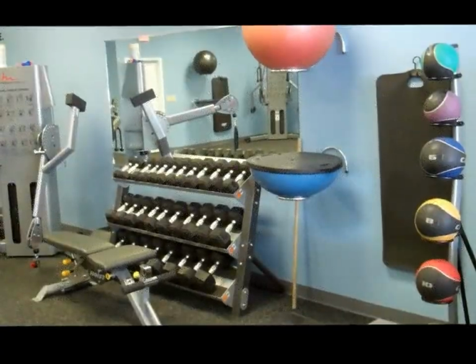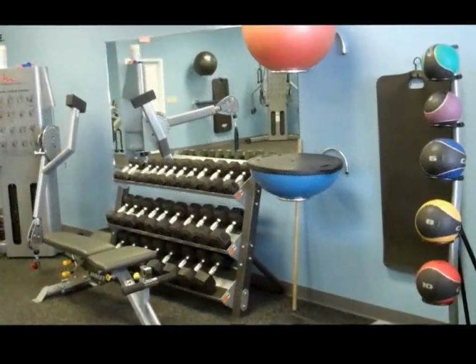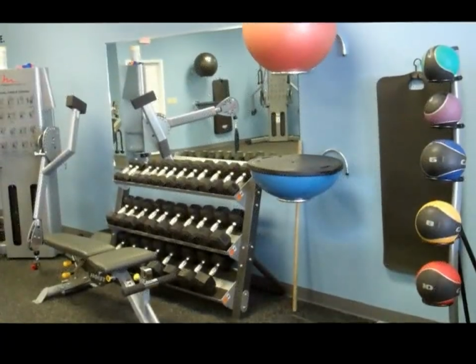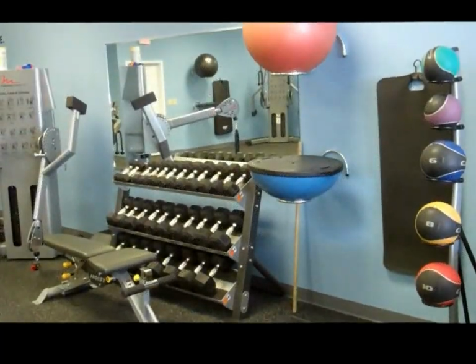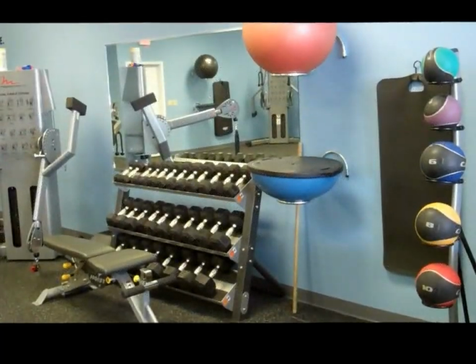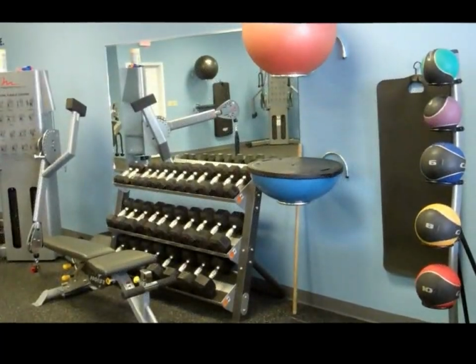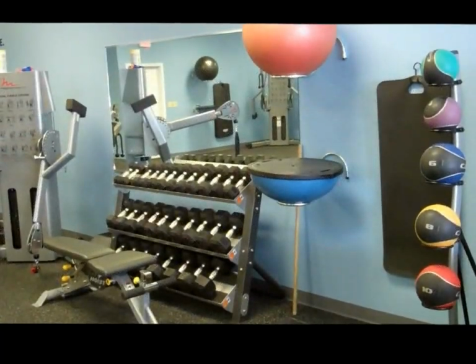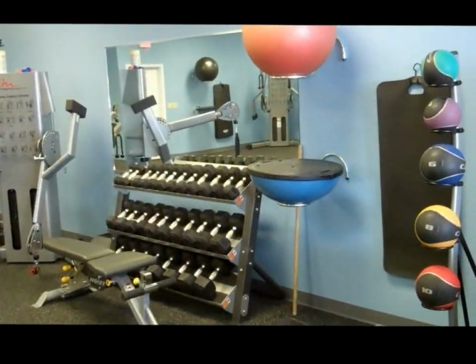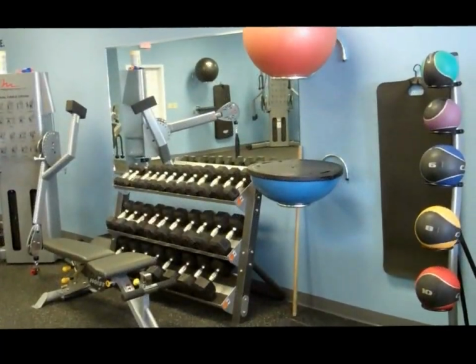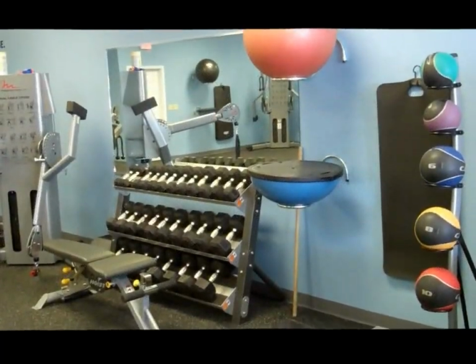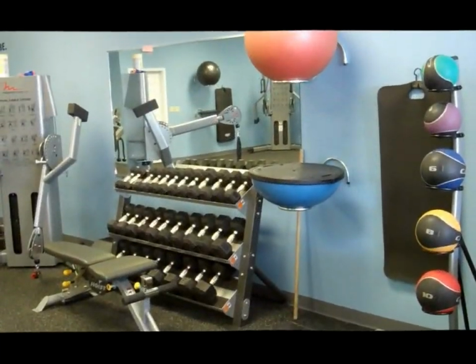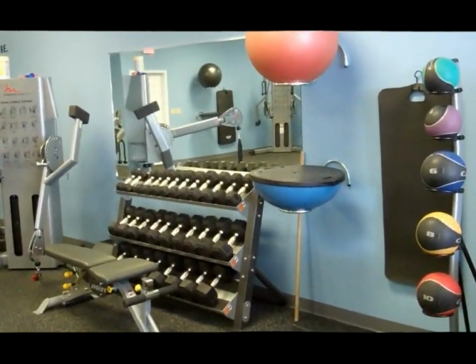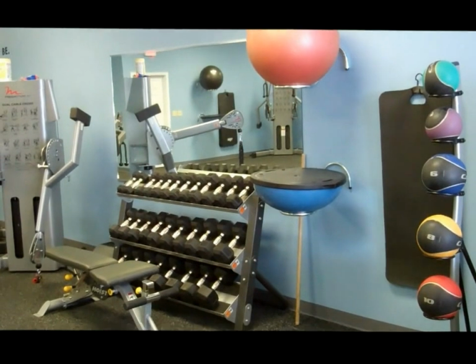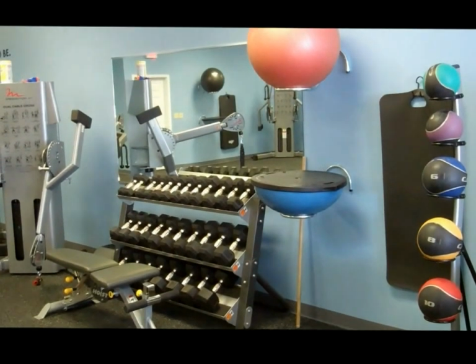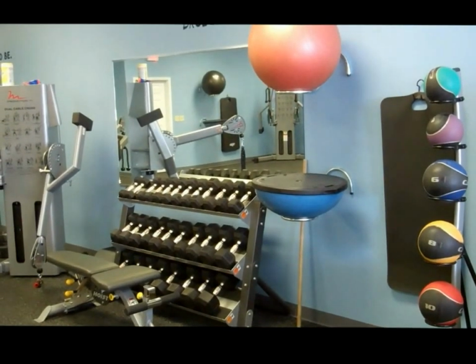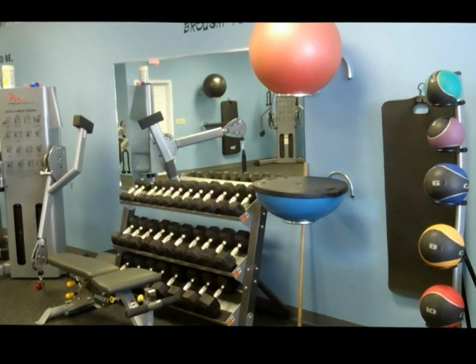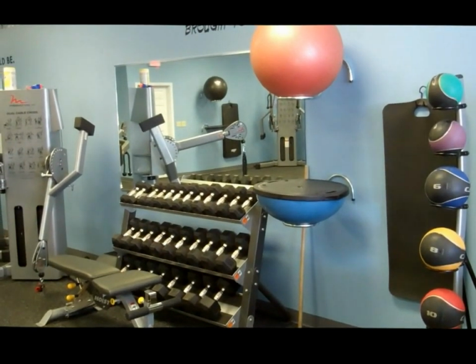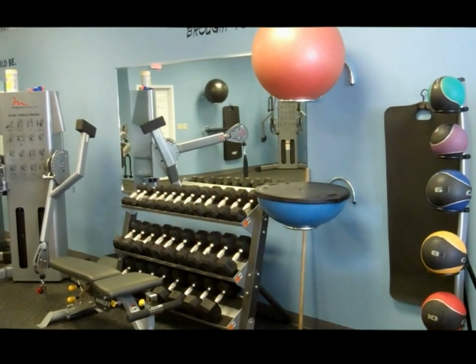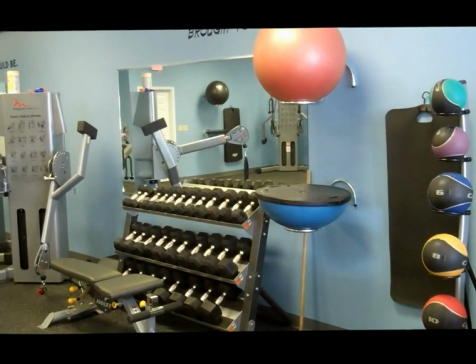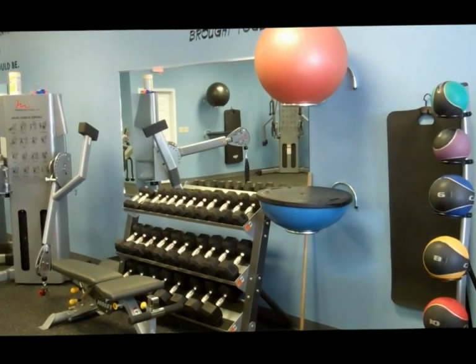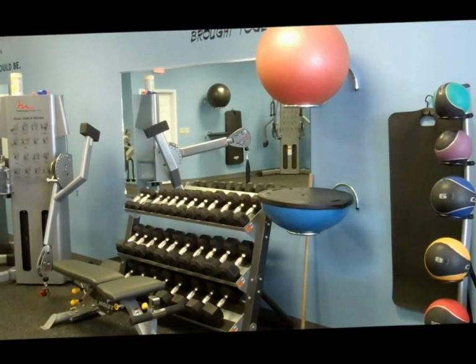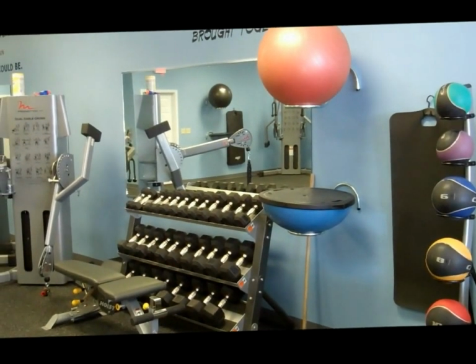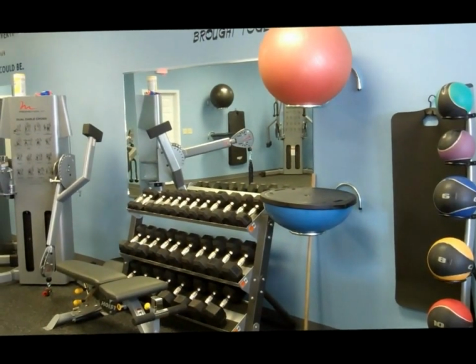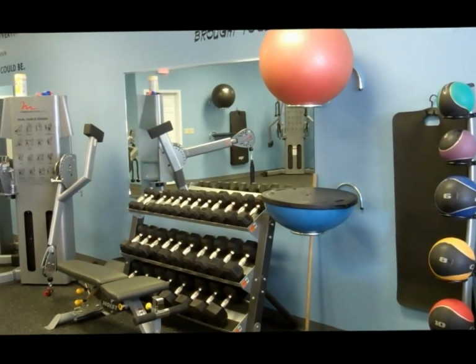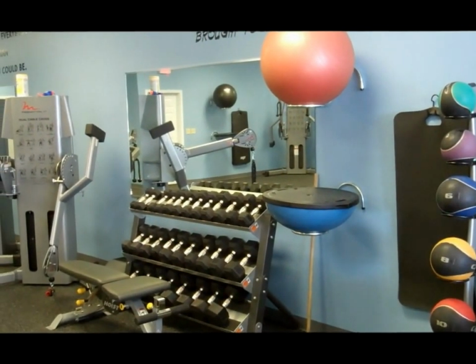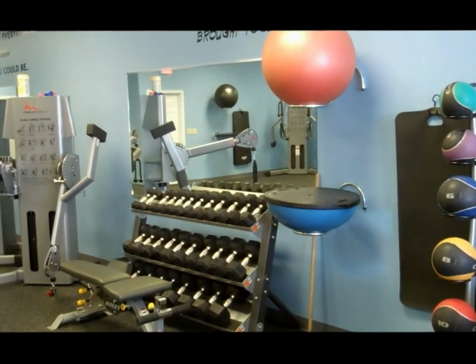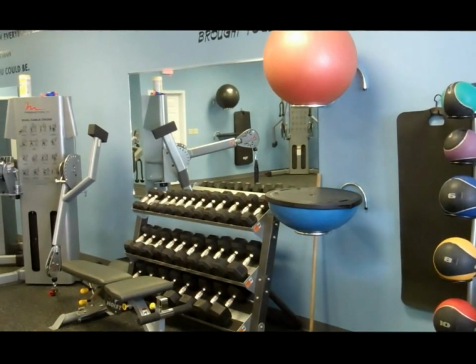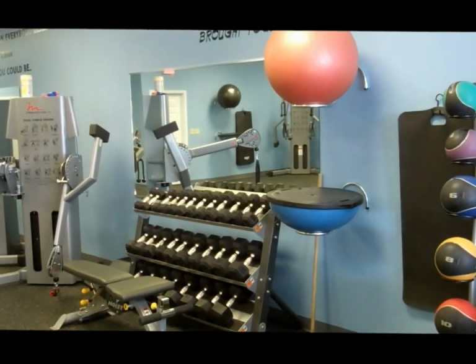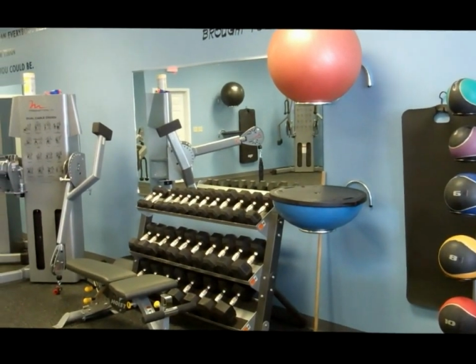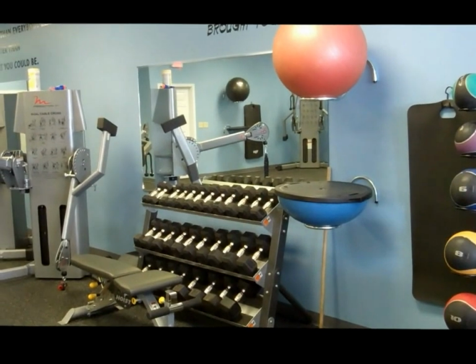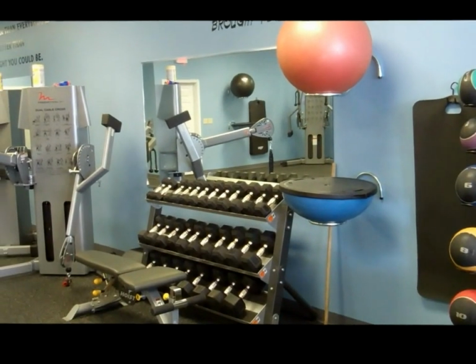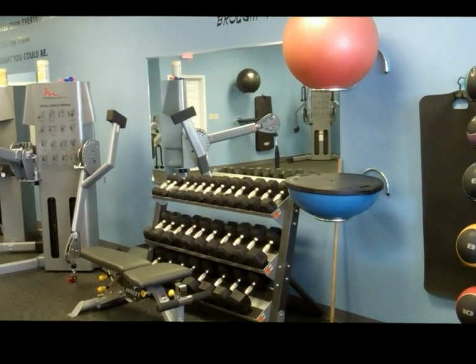We have four stations set up, all very similarly, where we have all the medicine balls, stability balls, BOSU balls, resistance bands, and steps that we'll ever need — all the fun toys we like to have people play with.